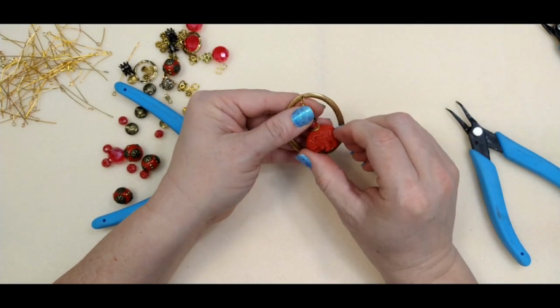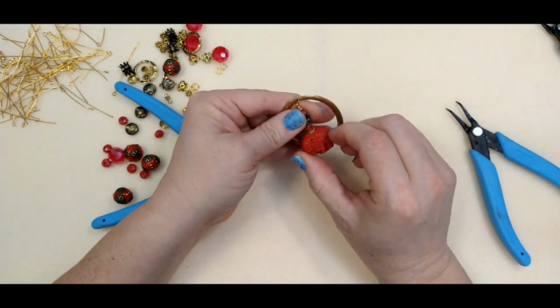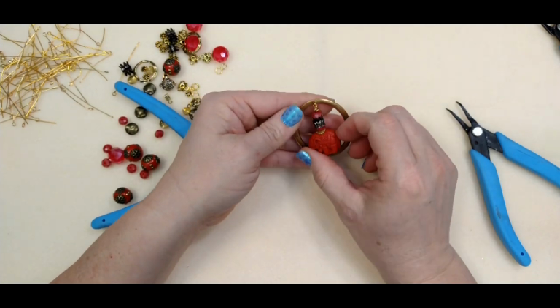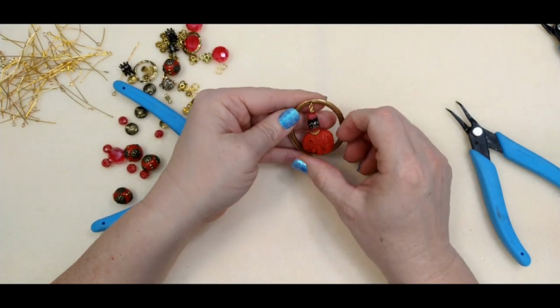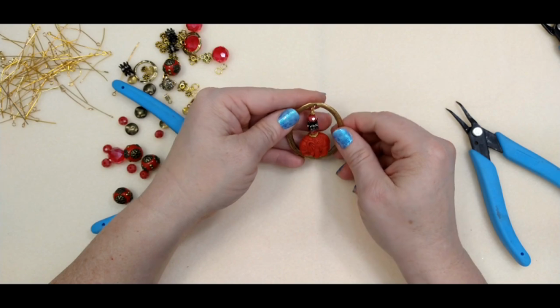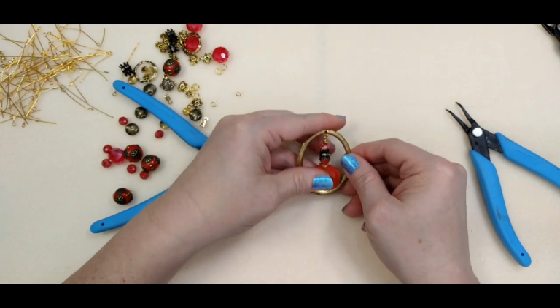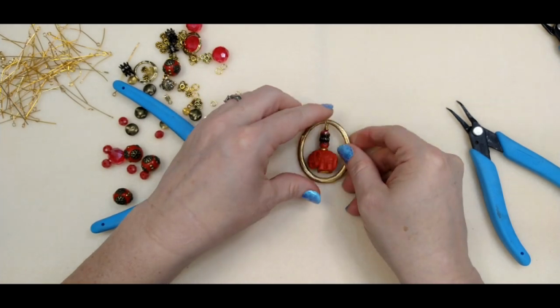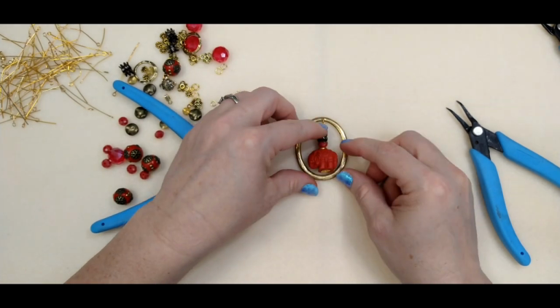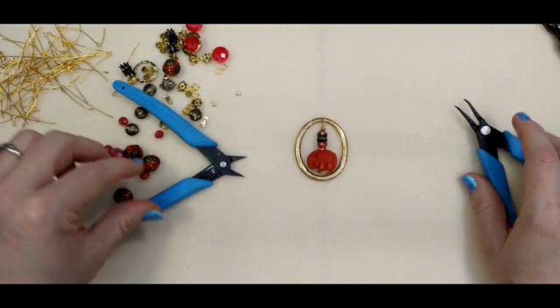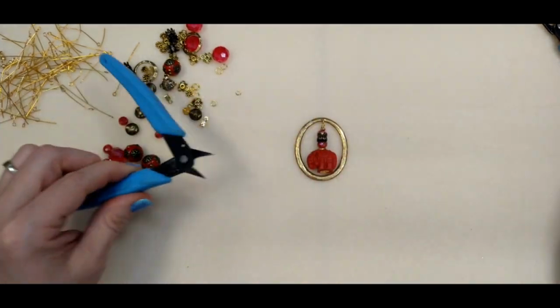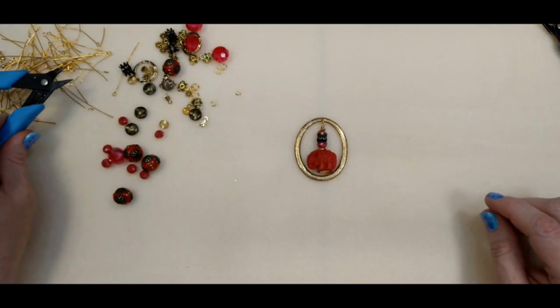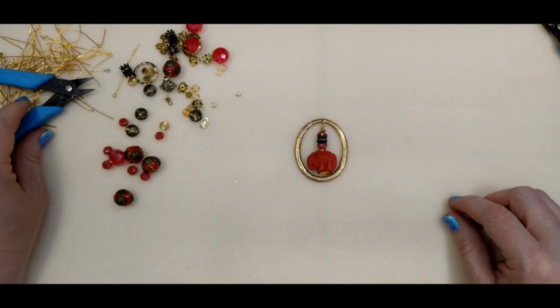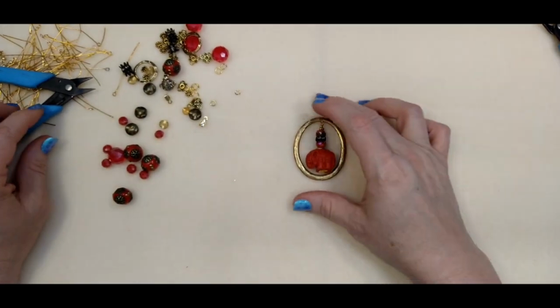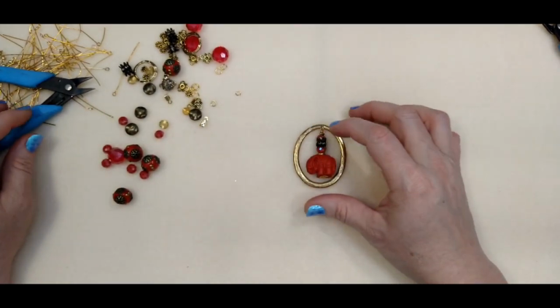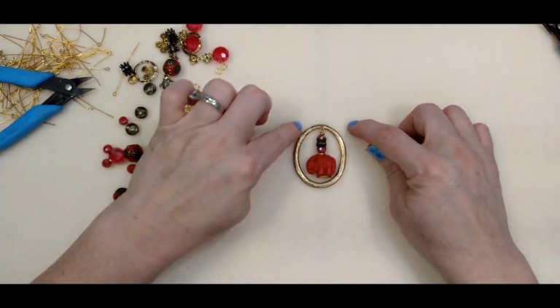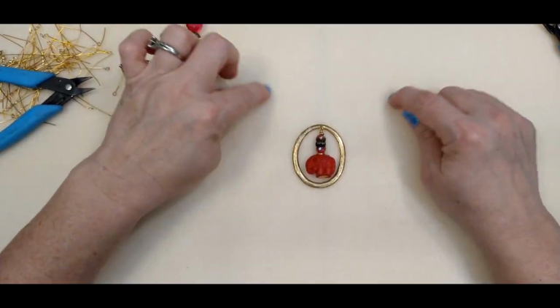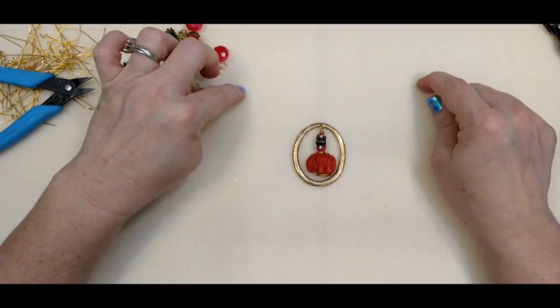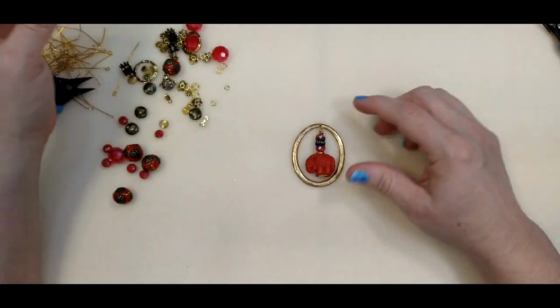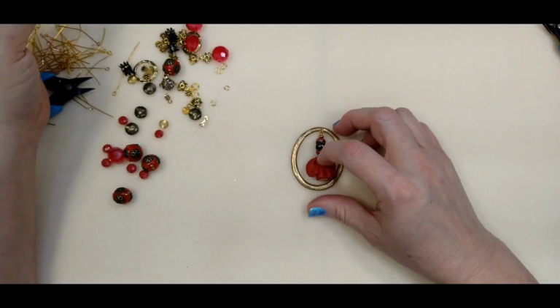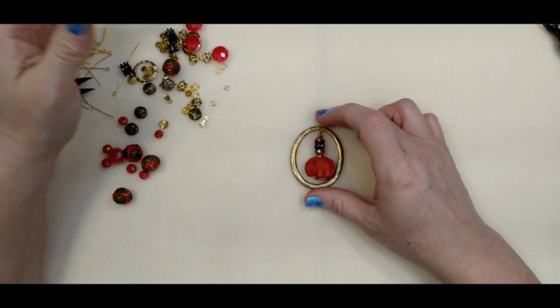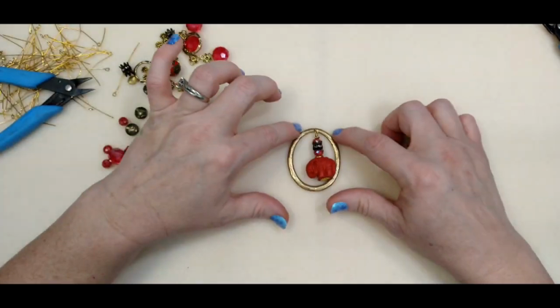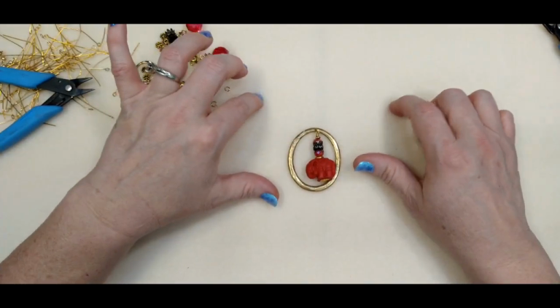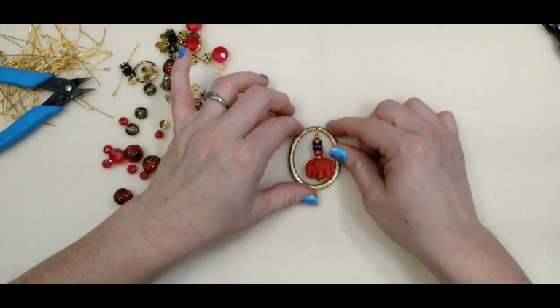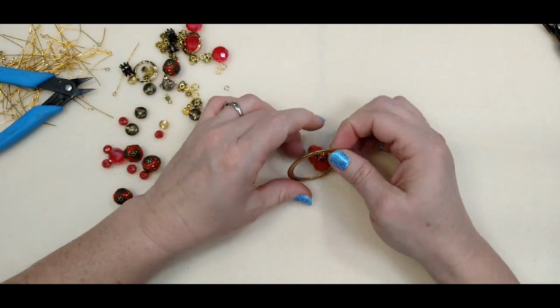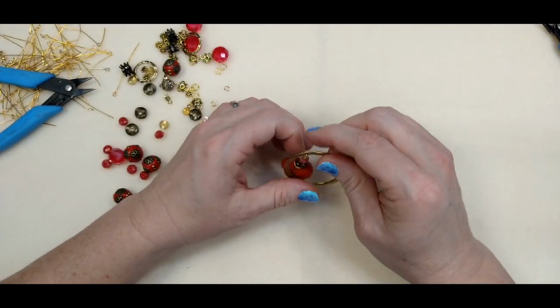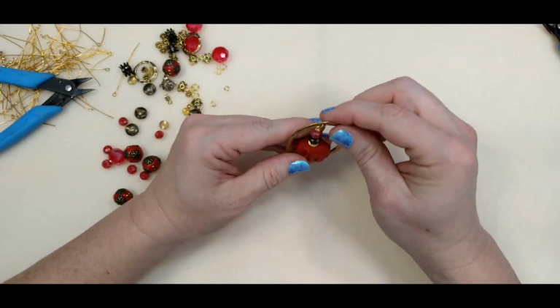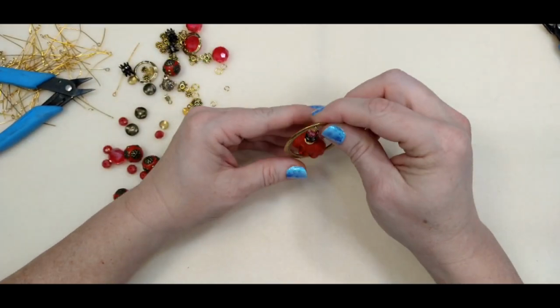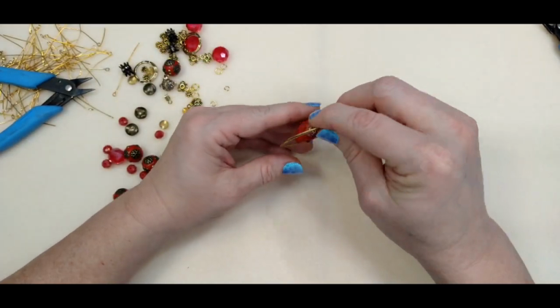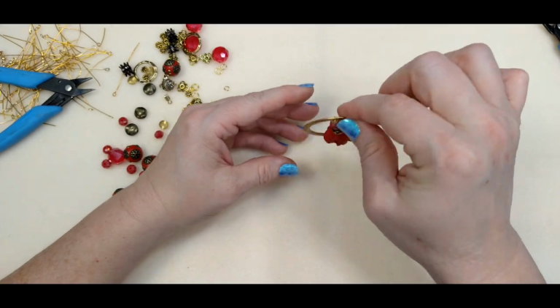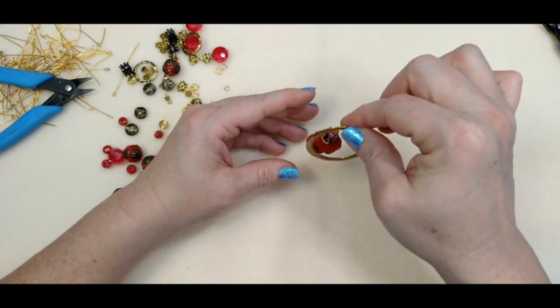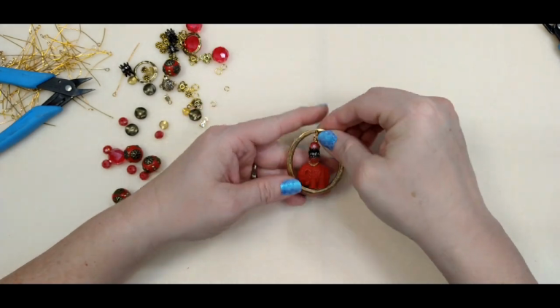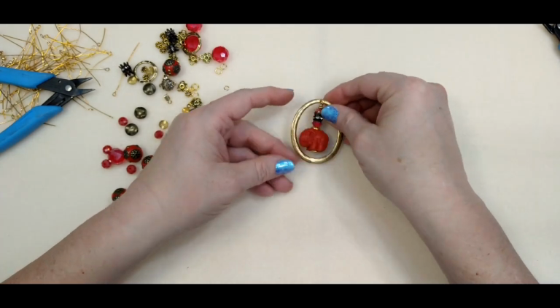You can turn him whichever way you want him to go. Now we're going to make some connections to put up the side of our little pendant piece.